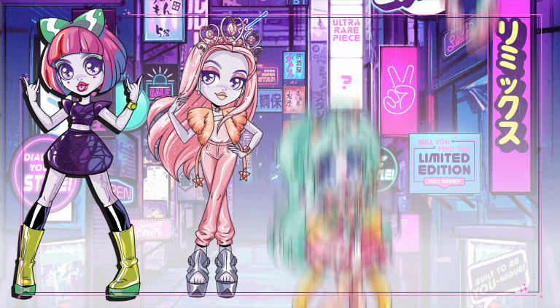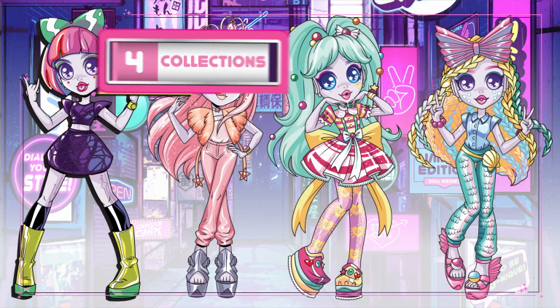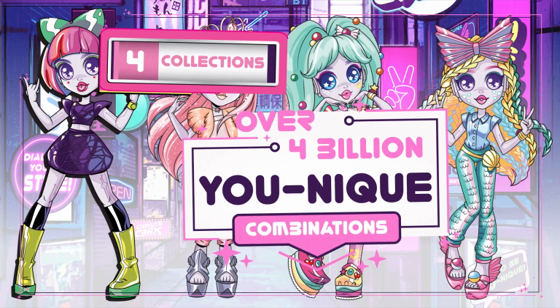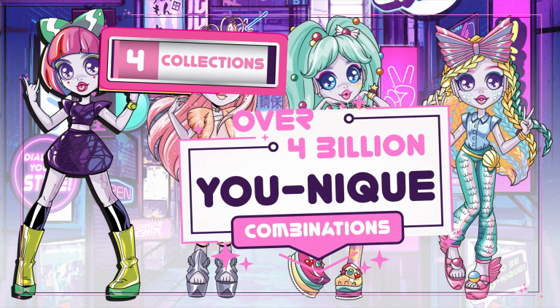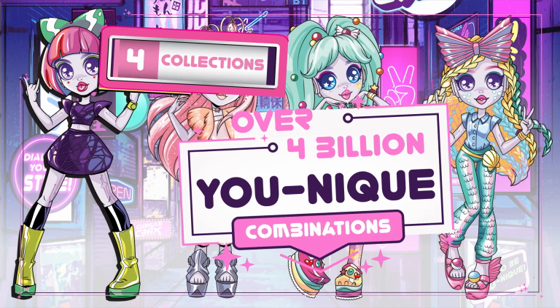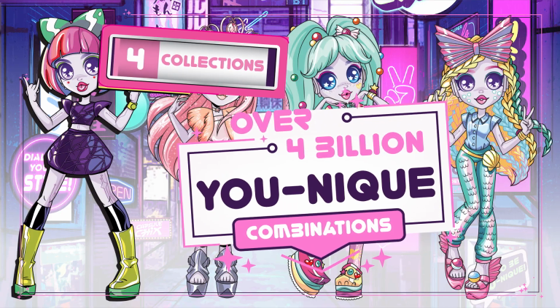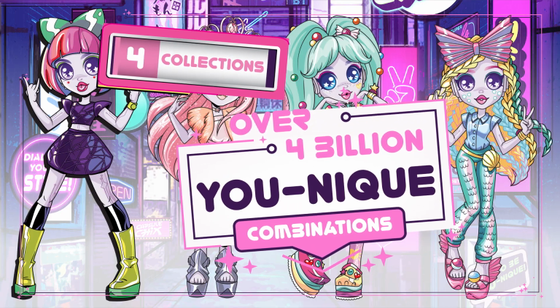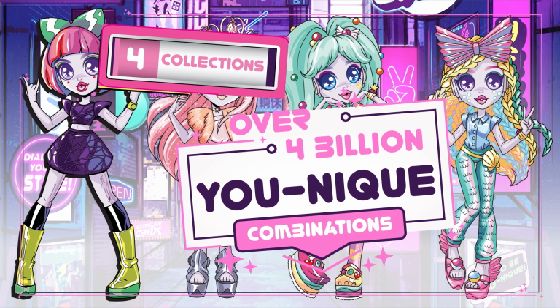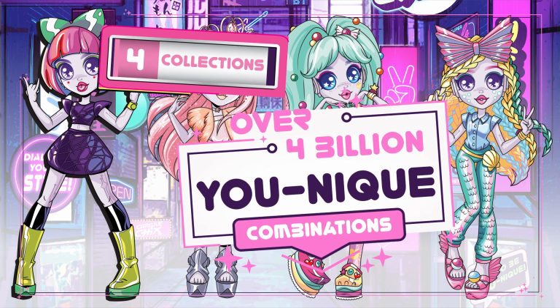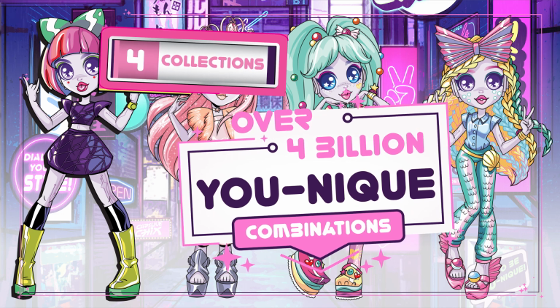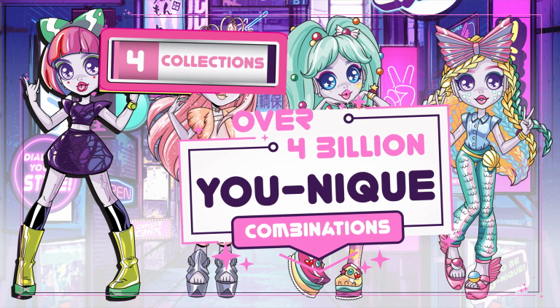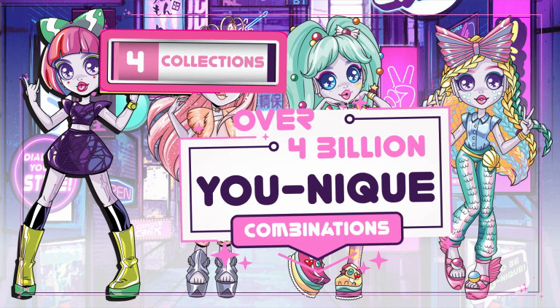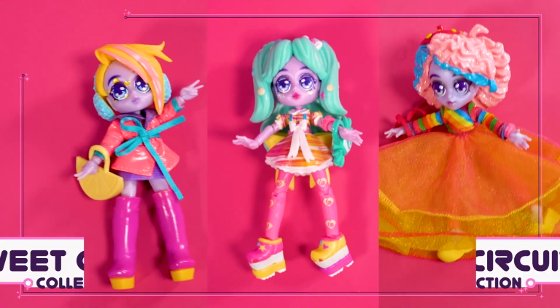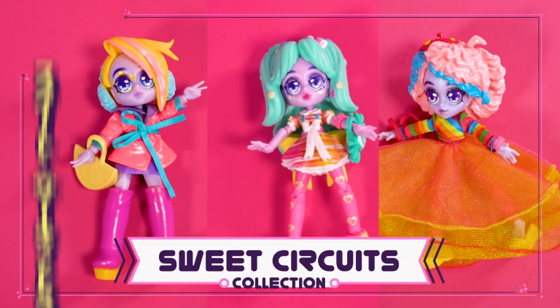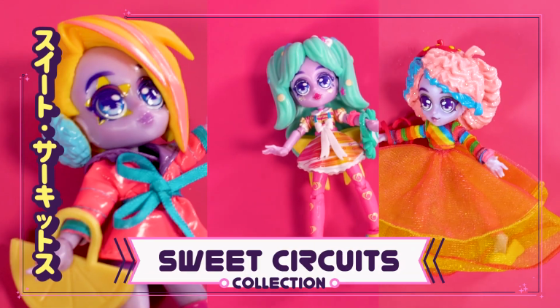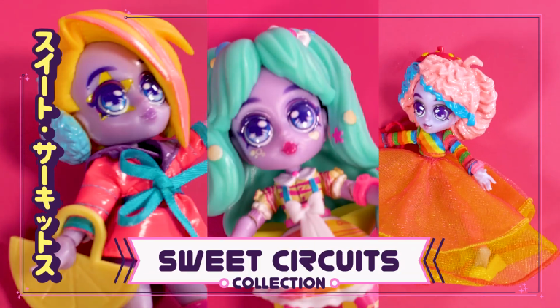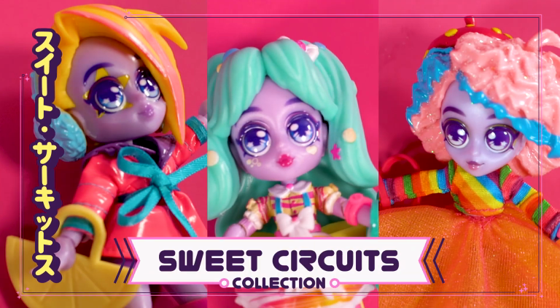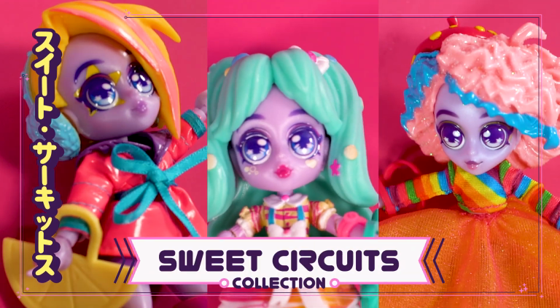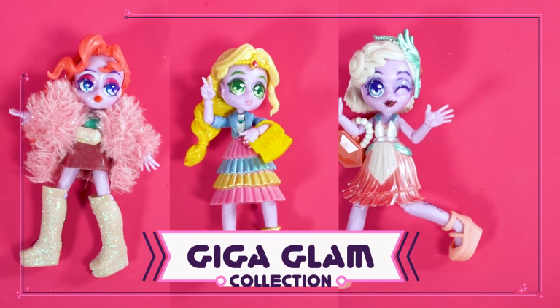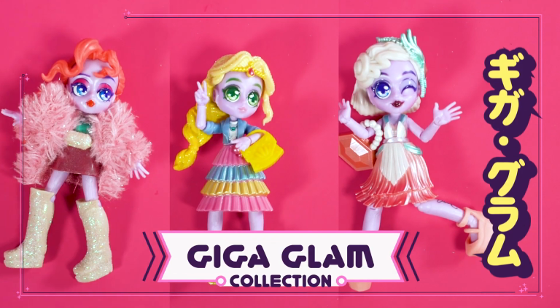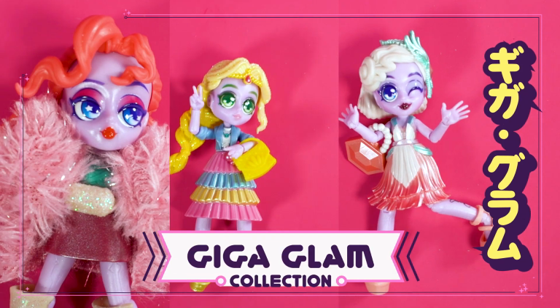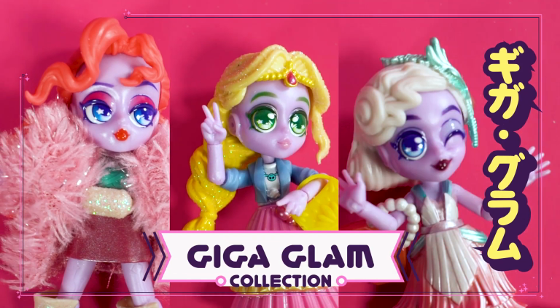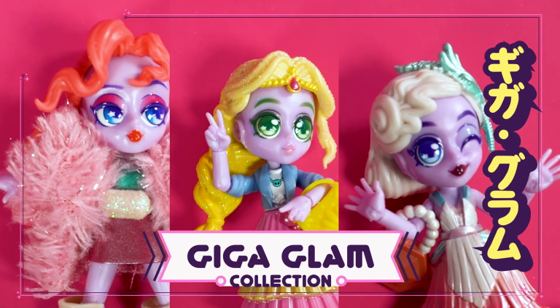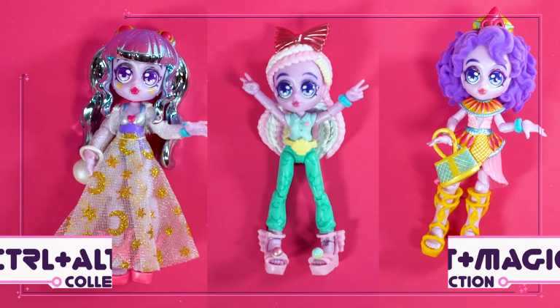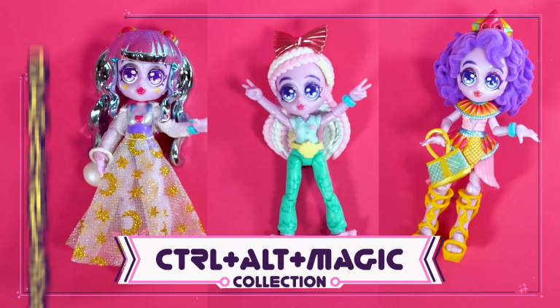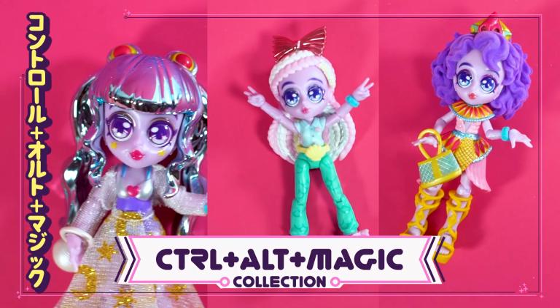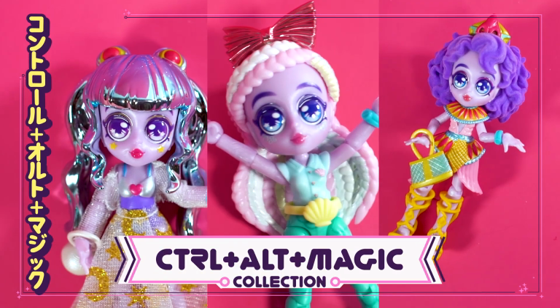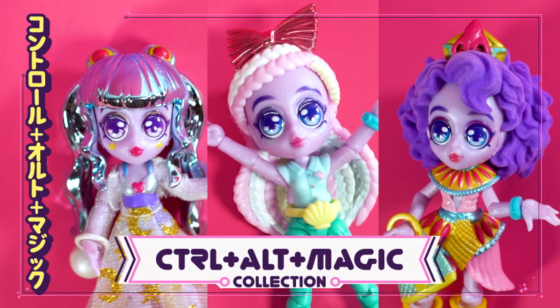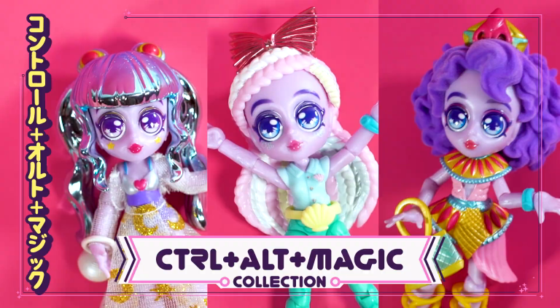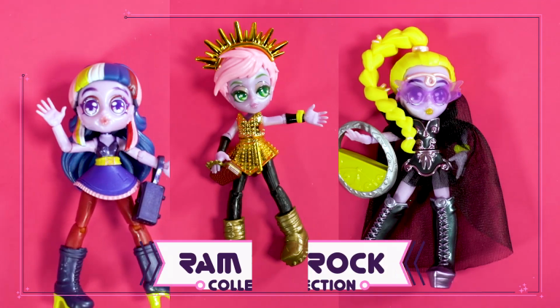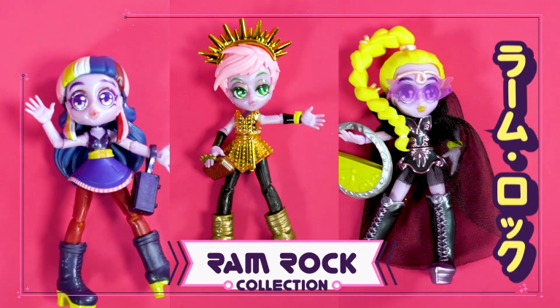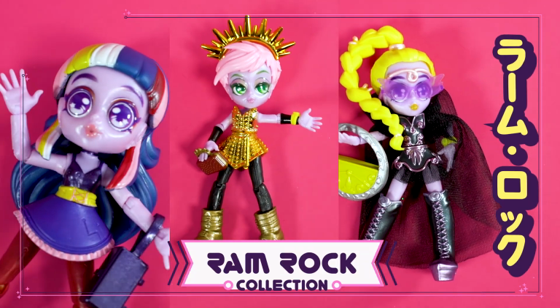You can create over four billion unique looks with all the pieces in the range. Mix and match from Sweet Circuits, to Giga Glam, to Control Old Magic, and the Rim Rock collection.